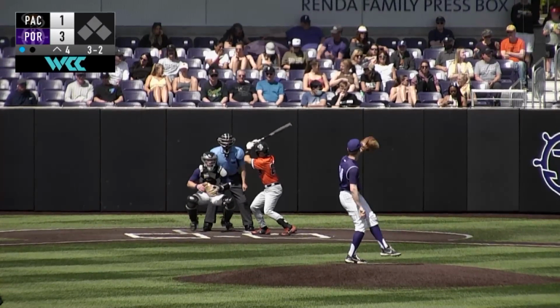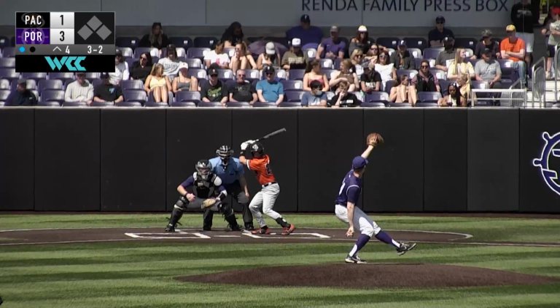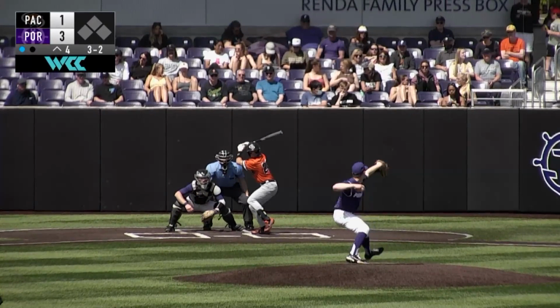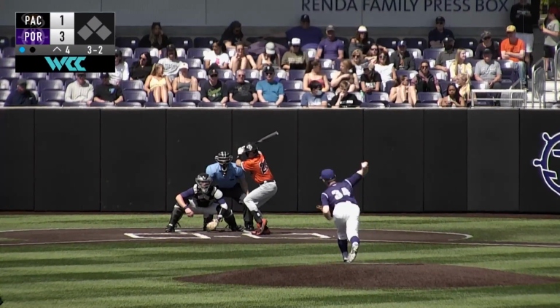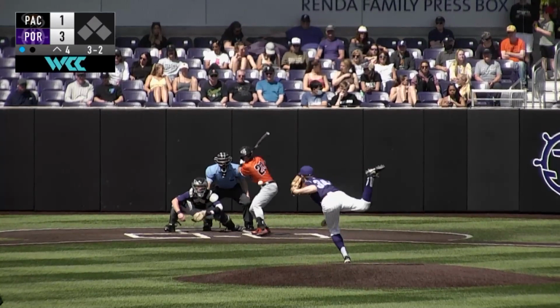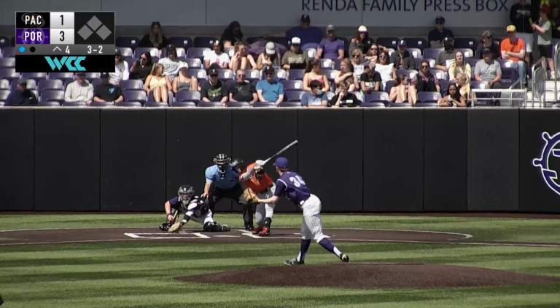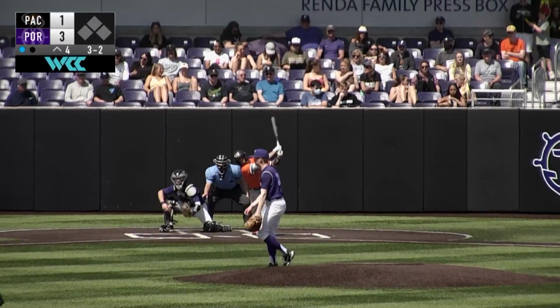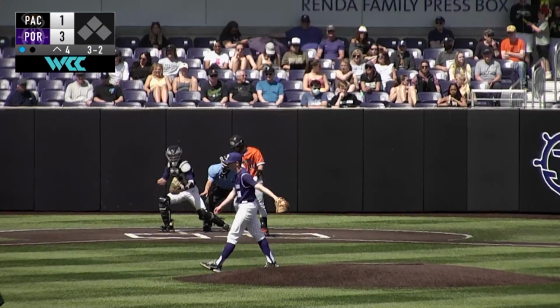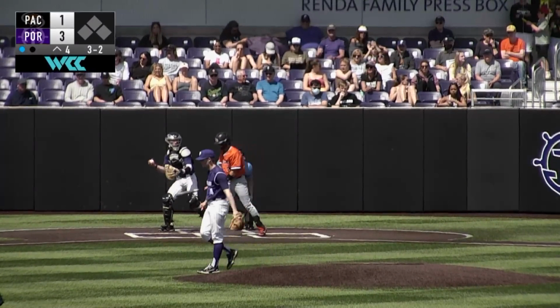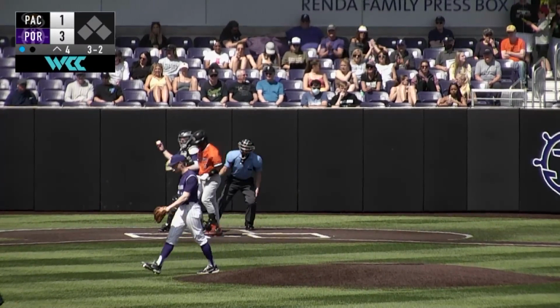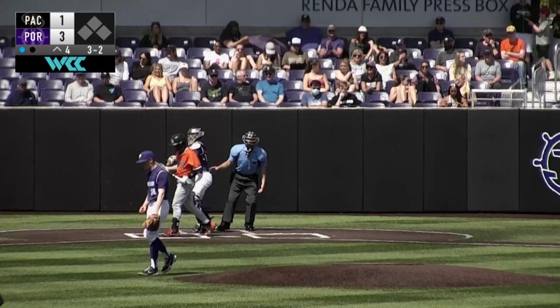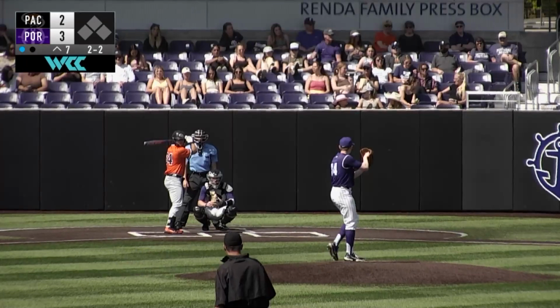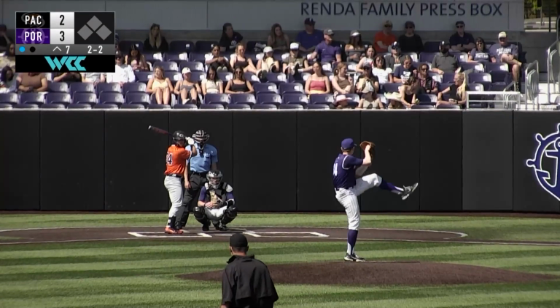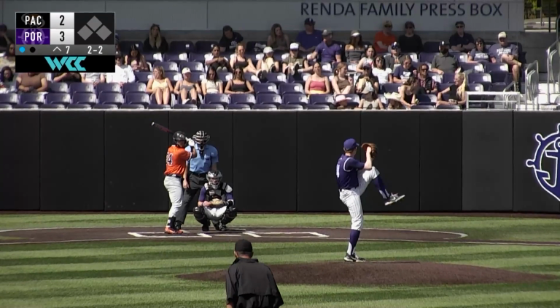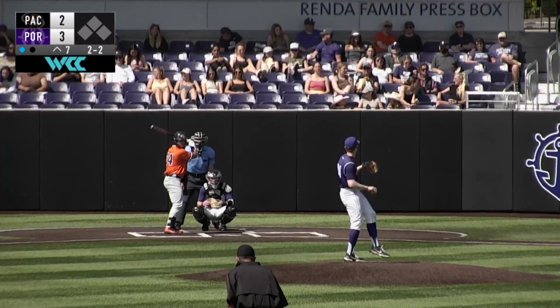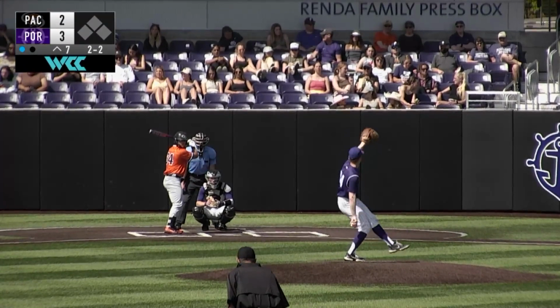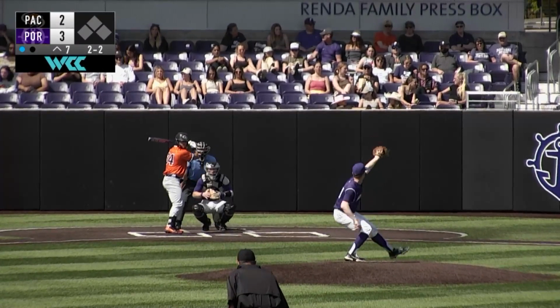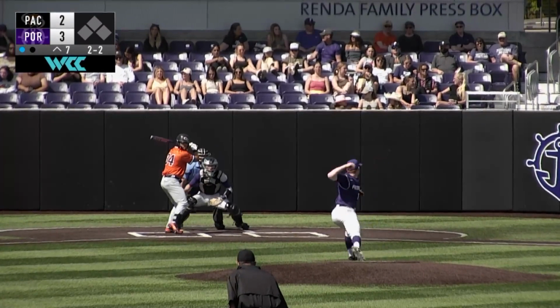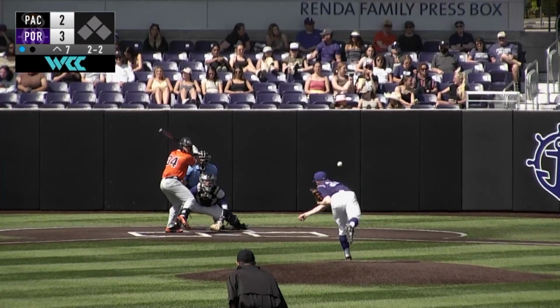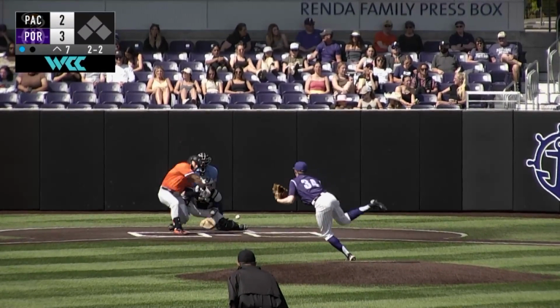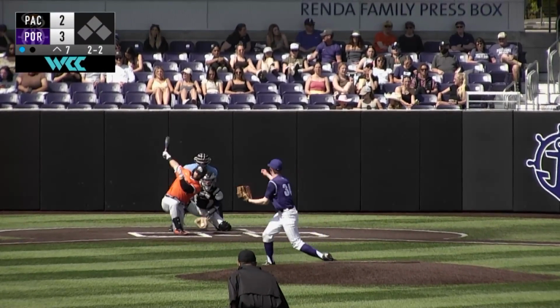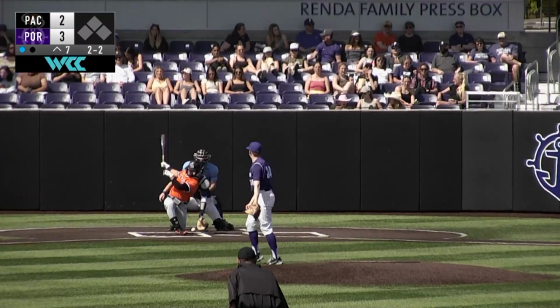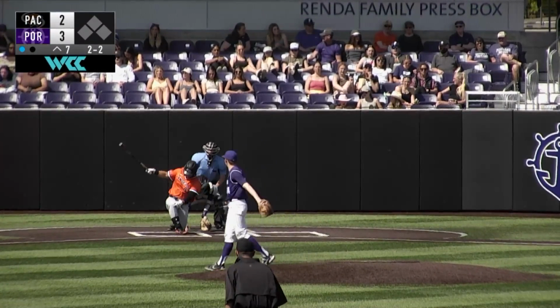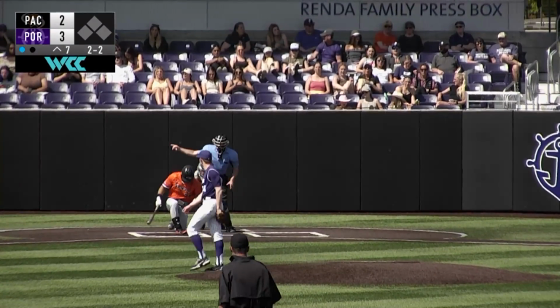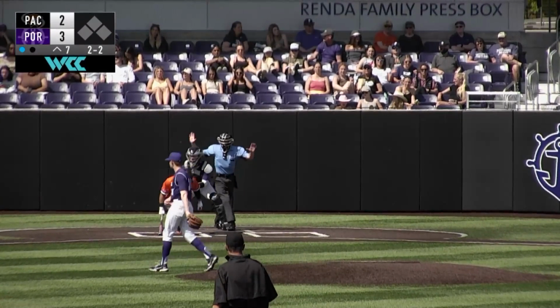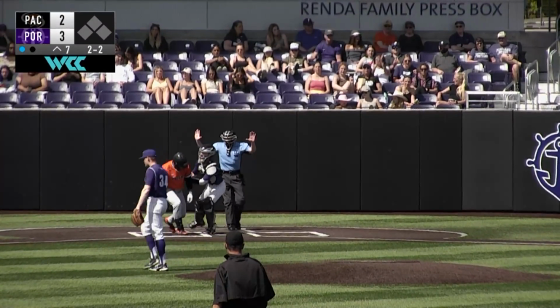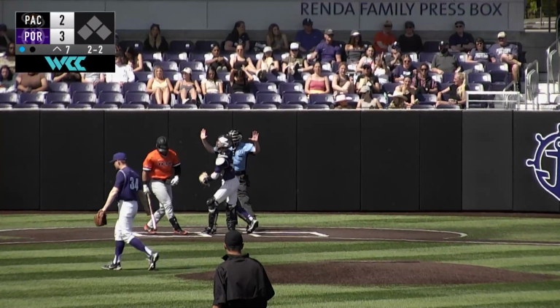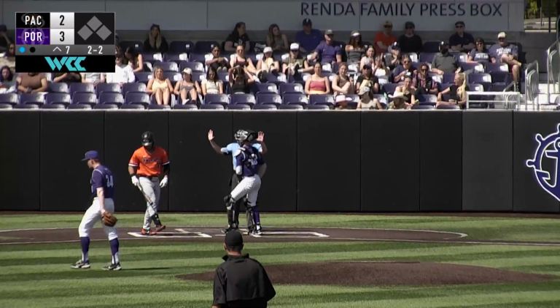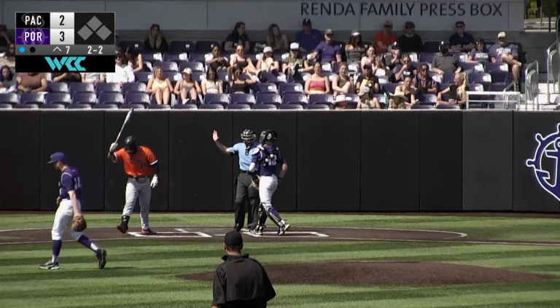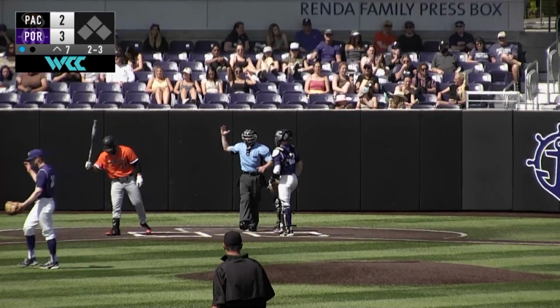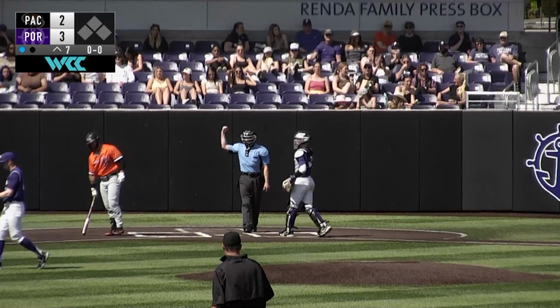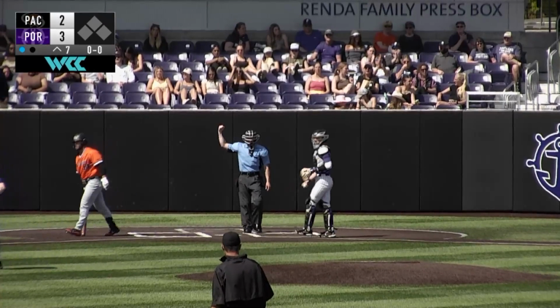Holcroft adjusts in center field. The throw from Moore. Swung on and missed, and has 40 hits. The 2-2 — swung on and missed. Clem applies the tag.